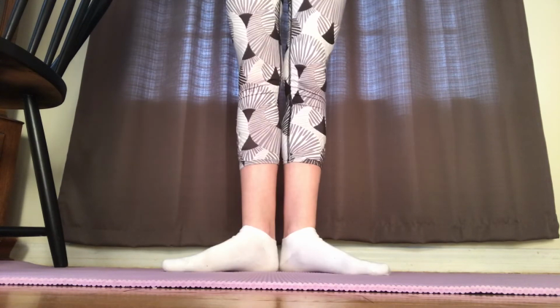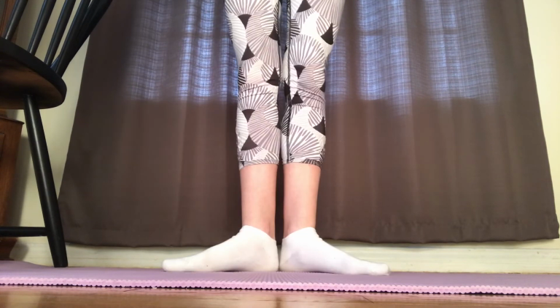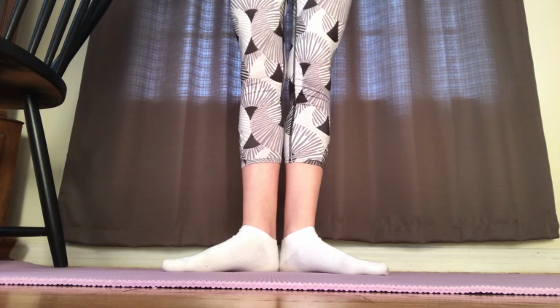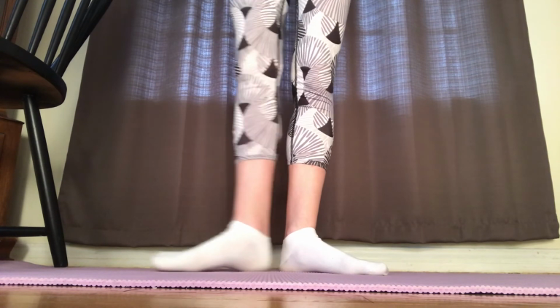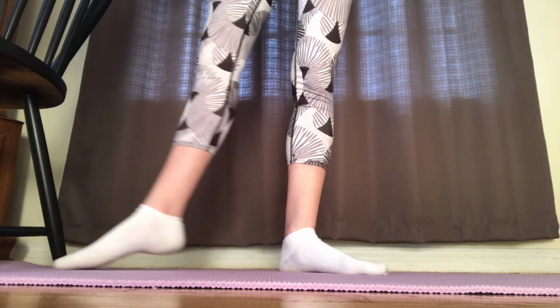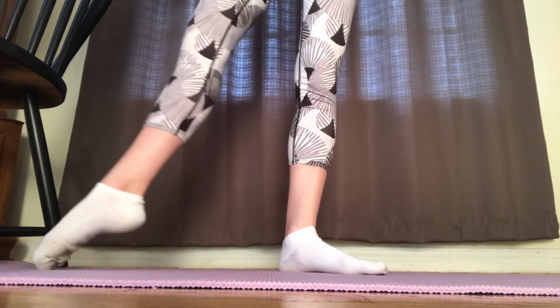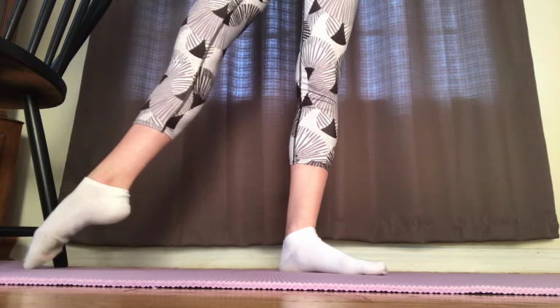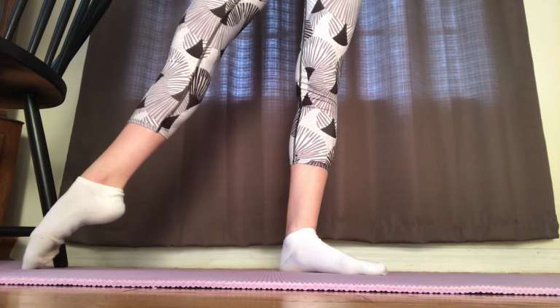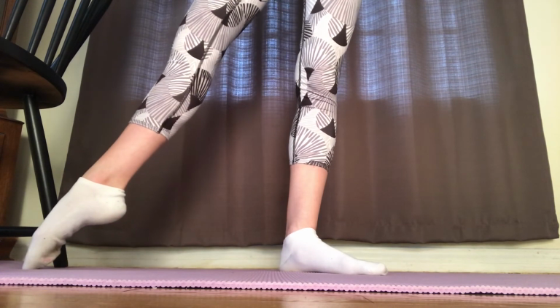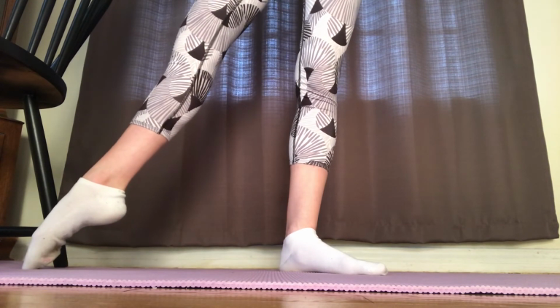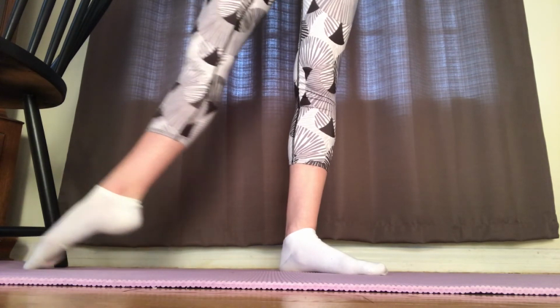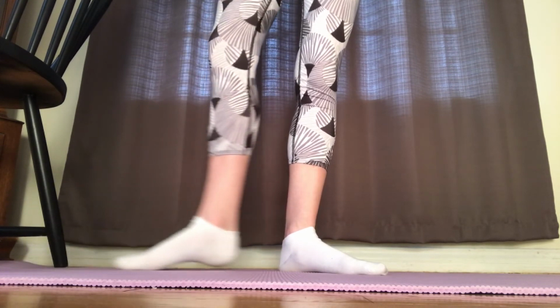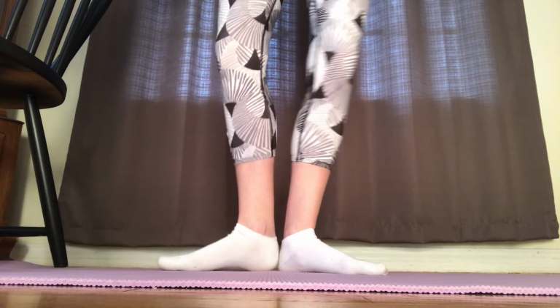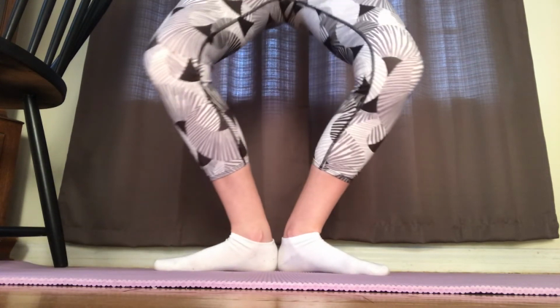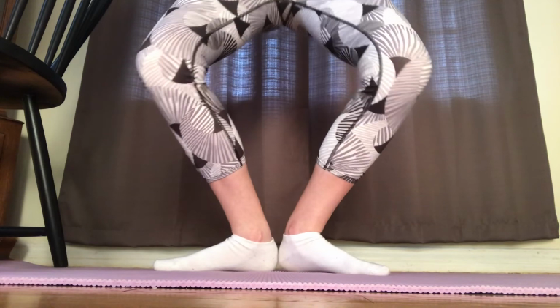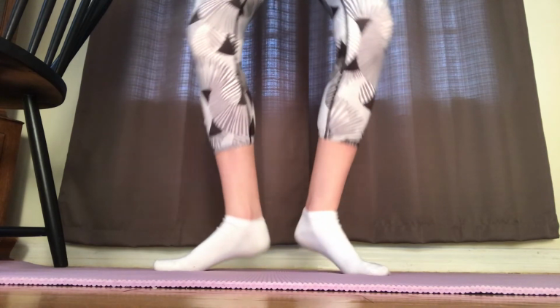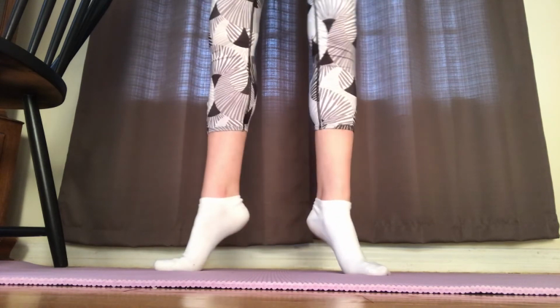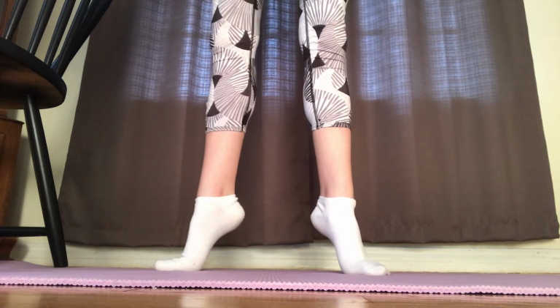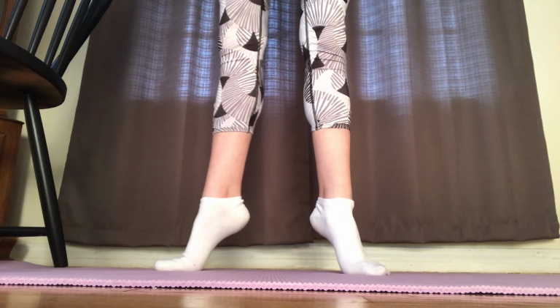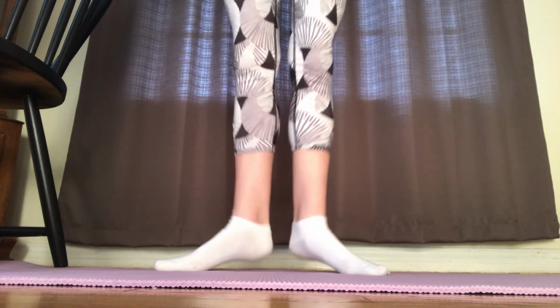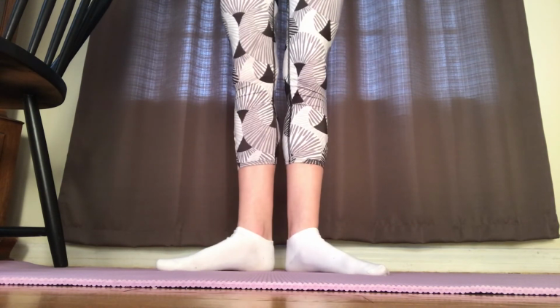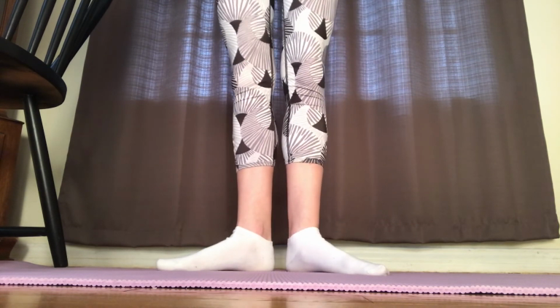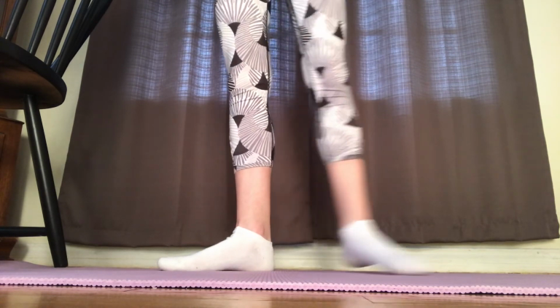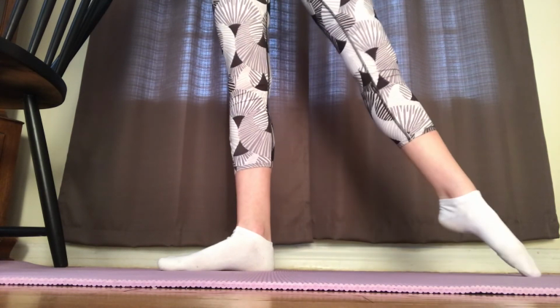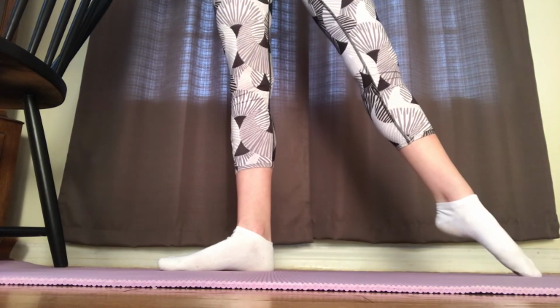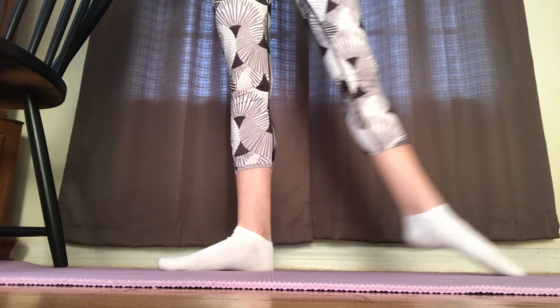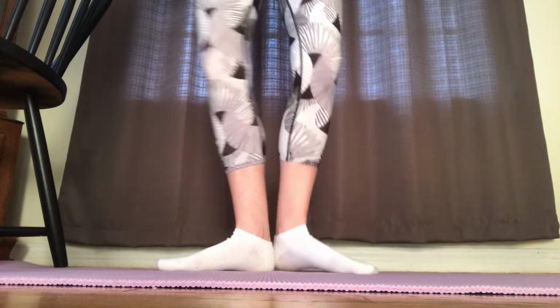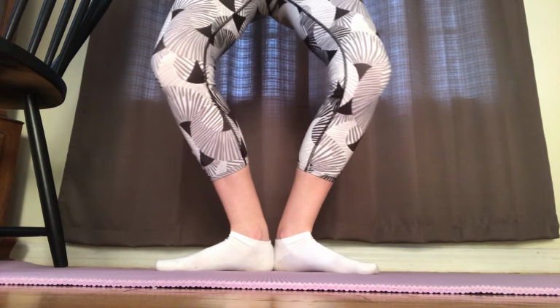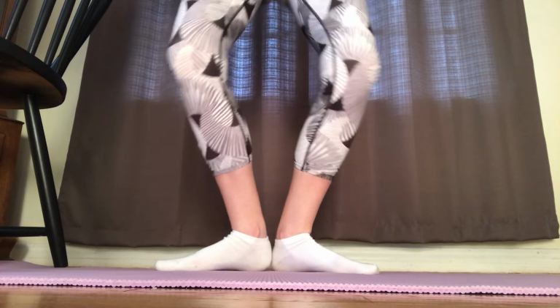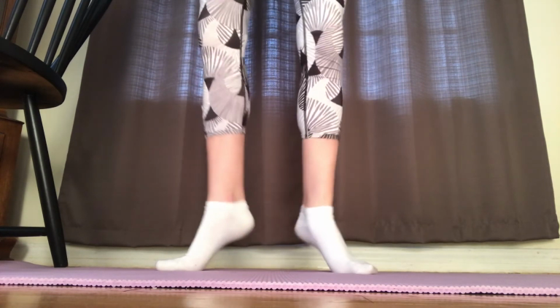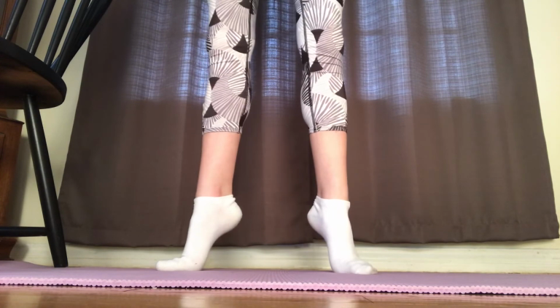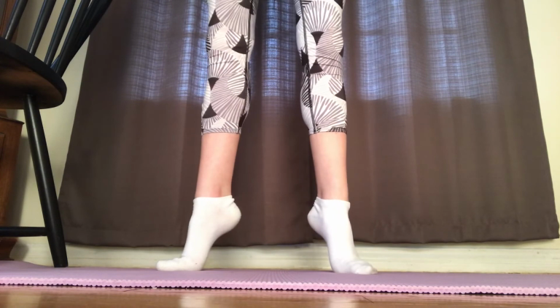Finally, you're going to tendu, plie, relevé, and then close back to first position. This is the final step in the video, but I would recommend watching and doing all the steps a few more times.